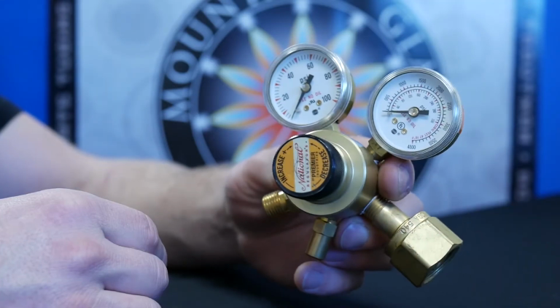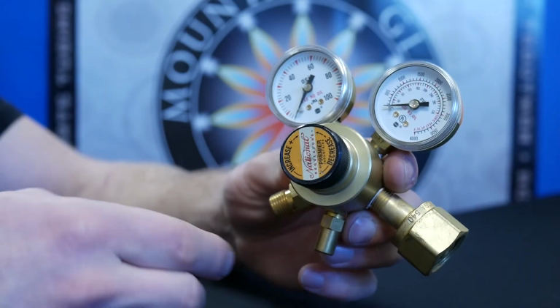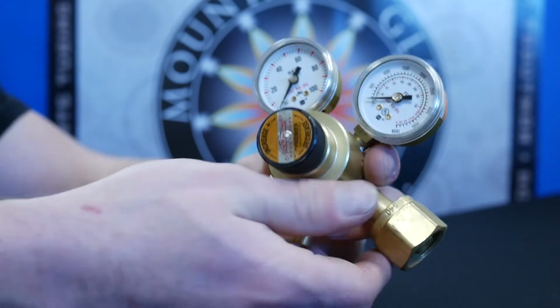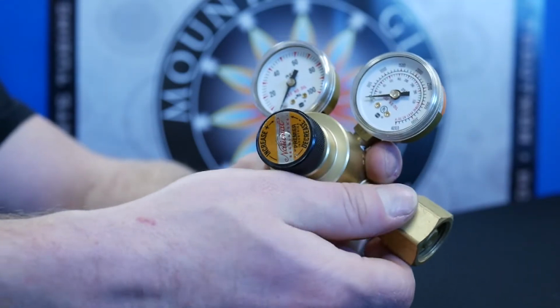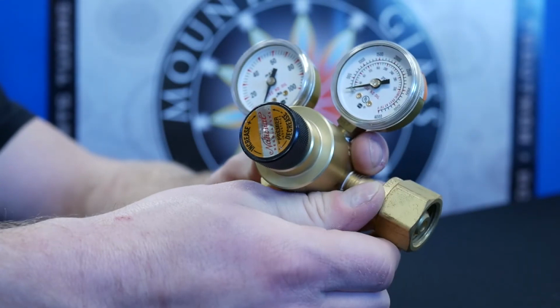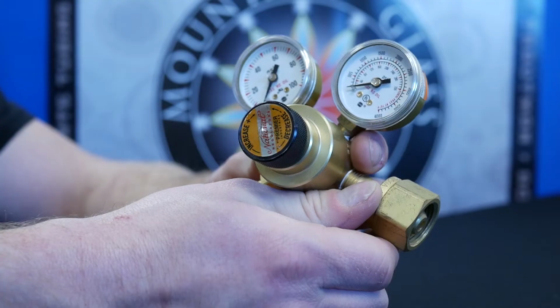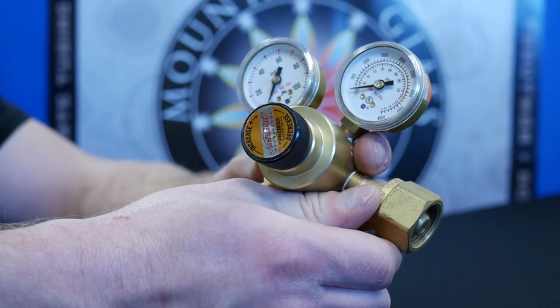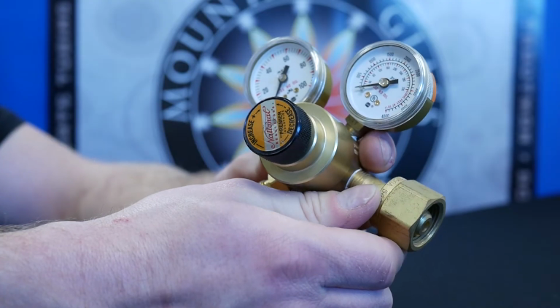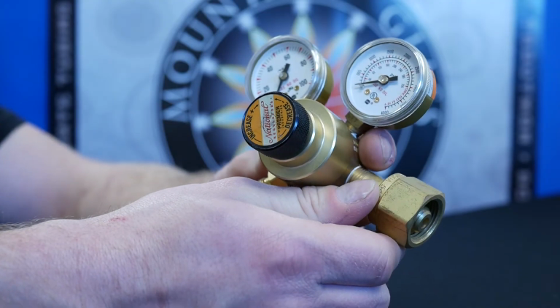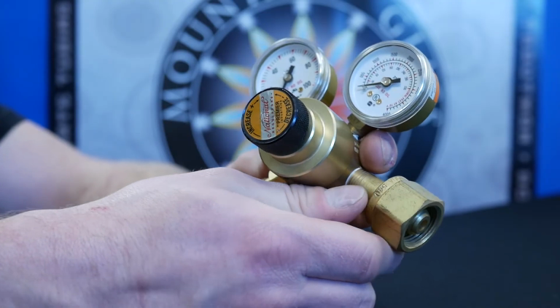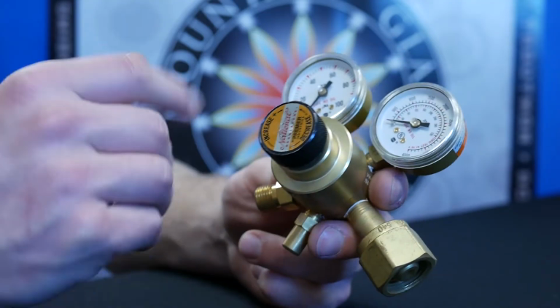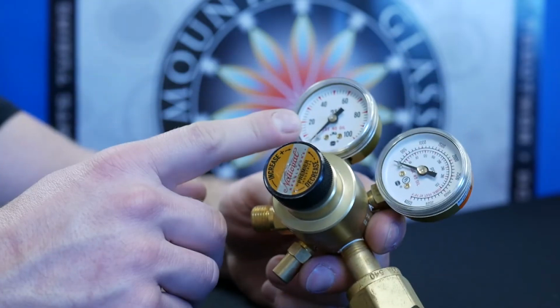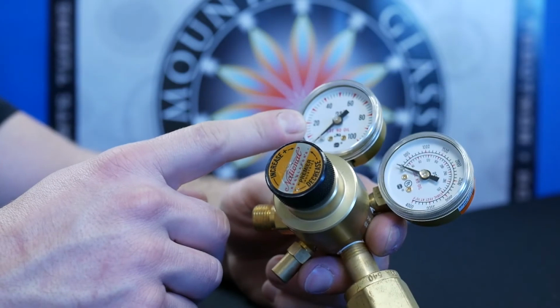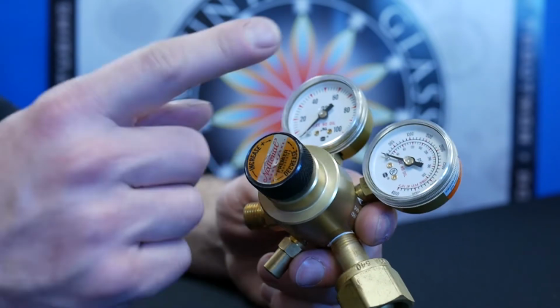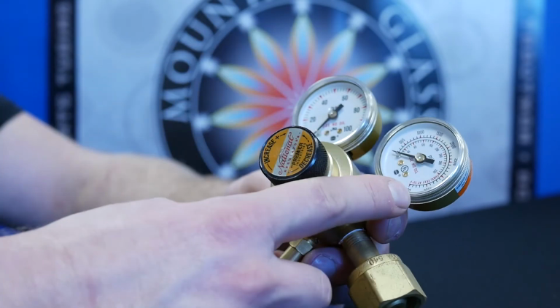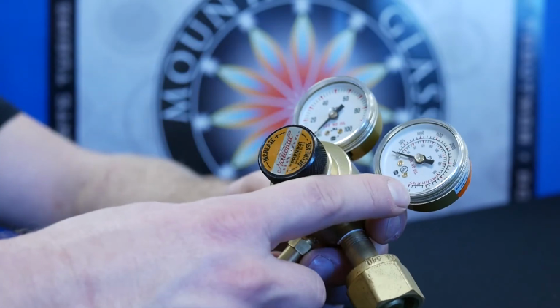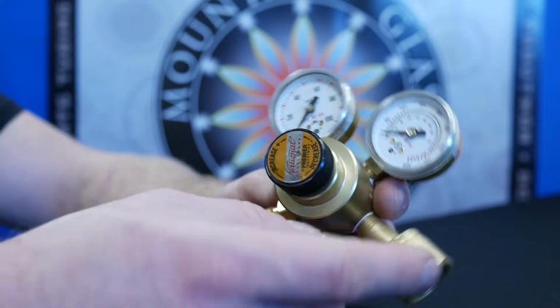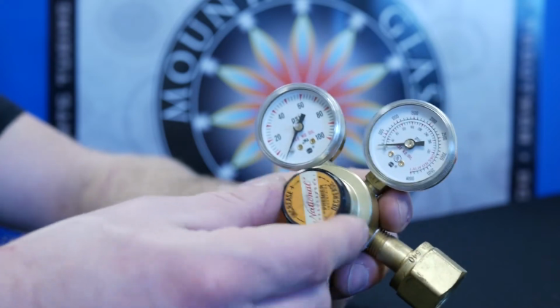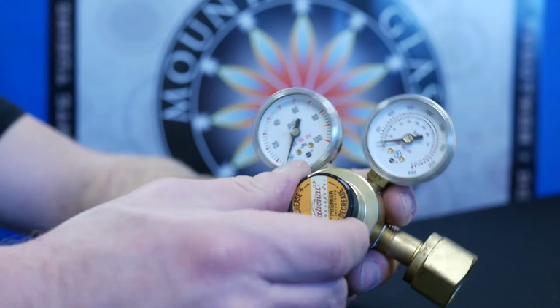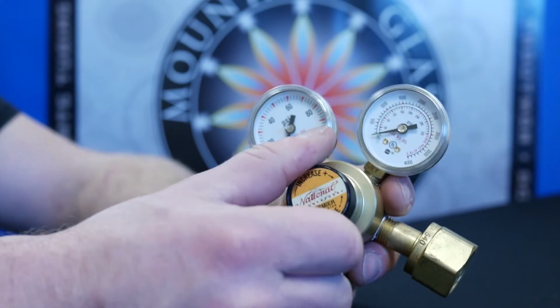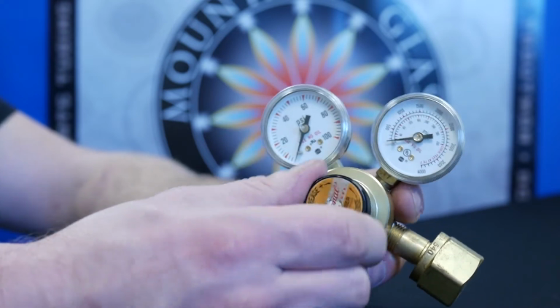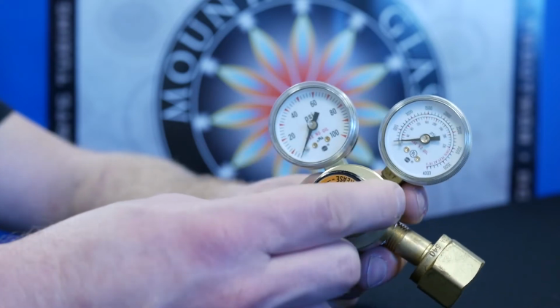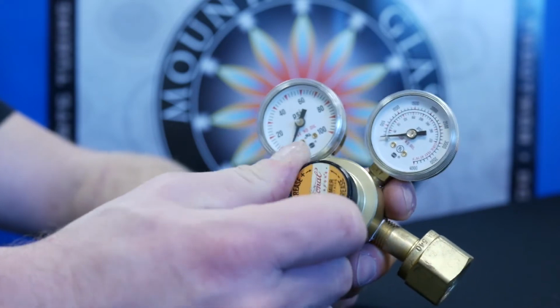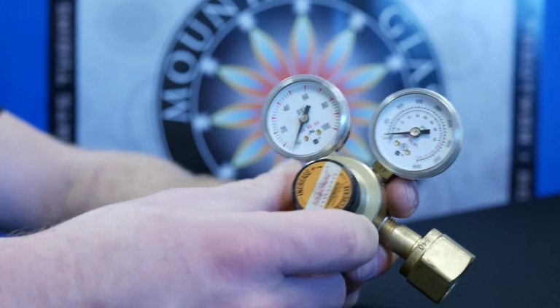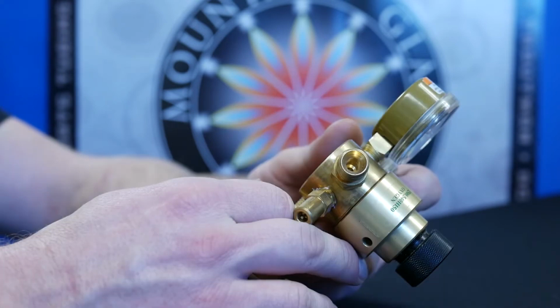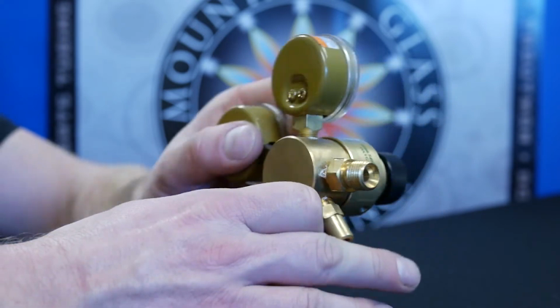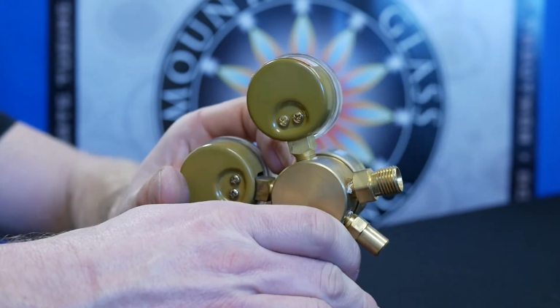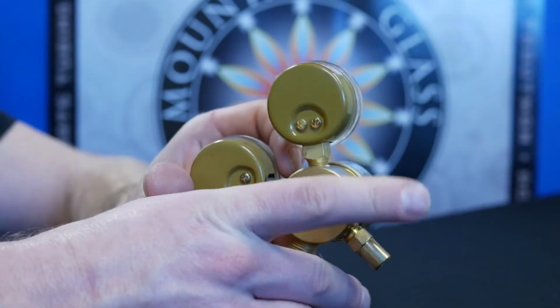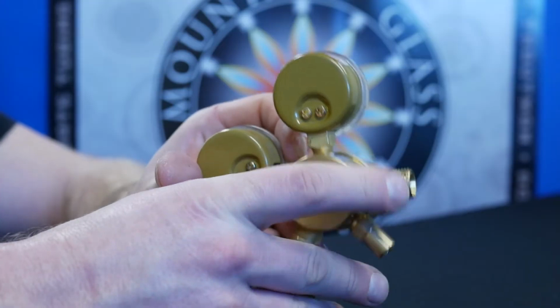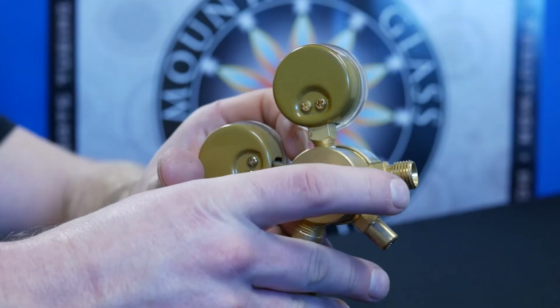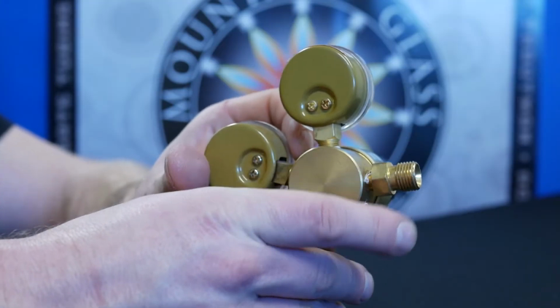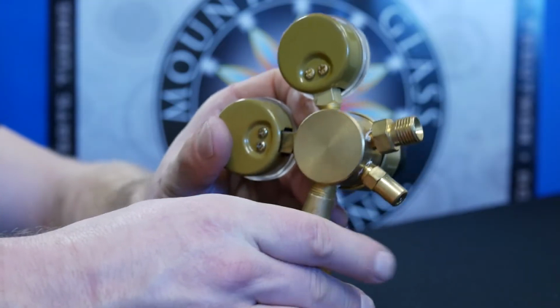The oxygen regulator is basically the exact same thing except it has a CGA 540 female fitting. It also has the same high pressure and low pressure gauges along with a knob to adjust pressure, and the same B fitting to attach the T-grade hosing.